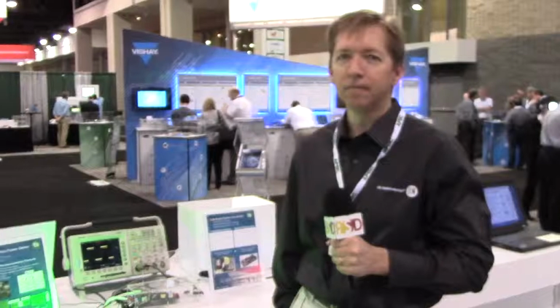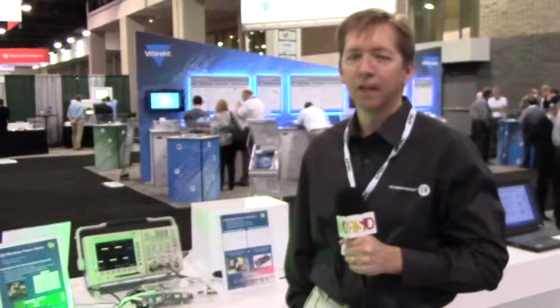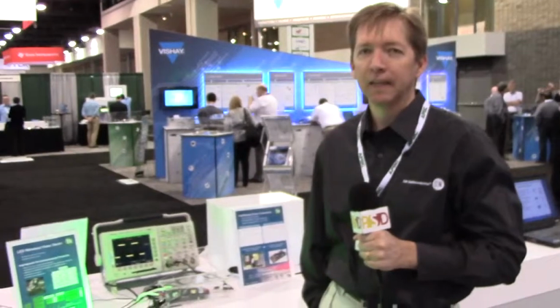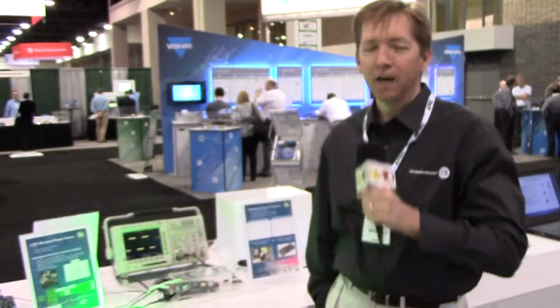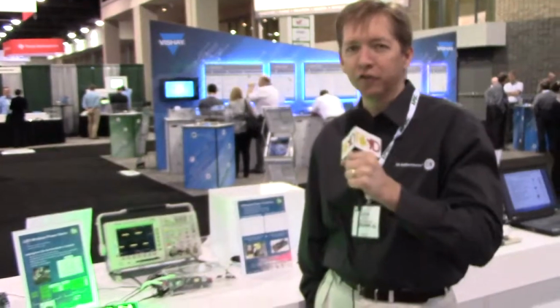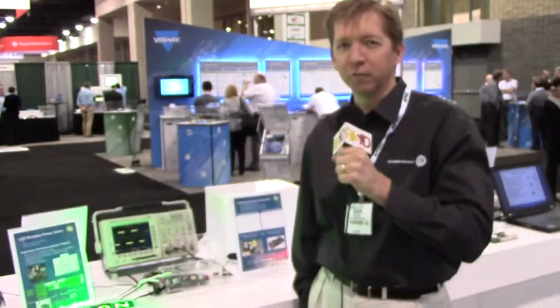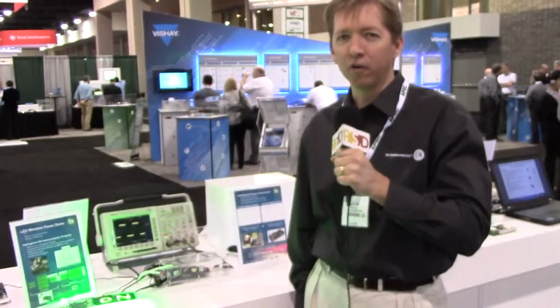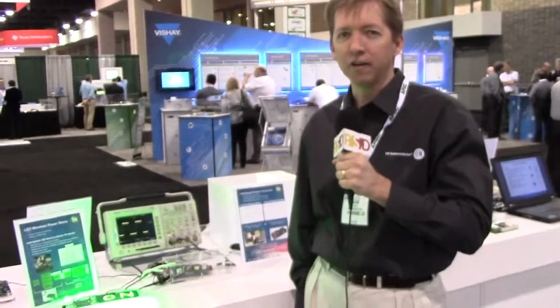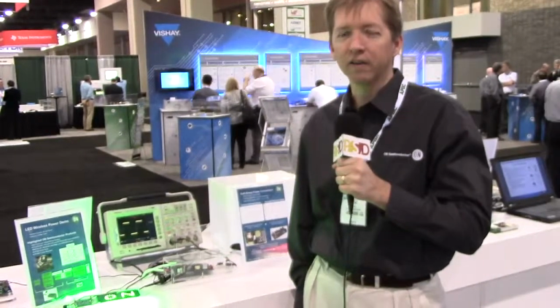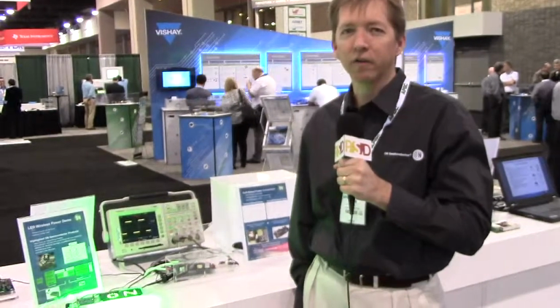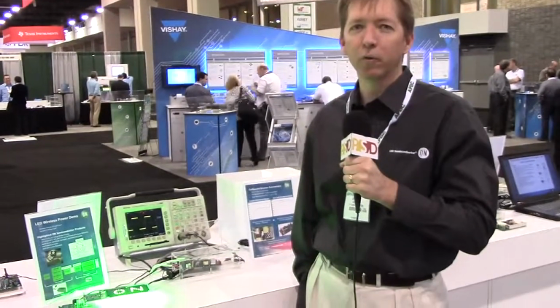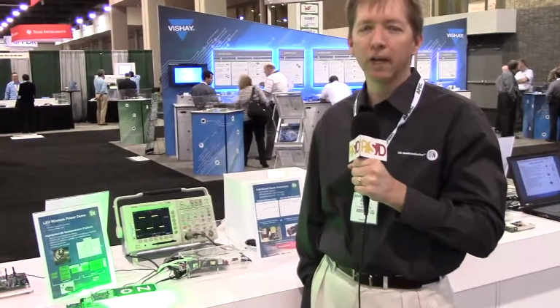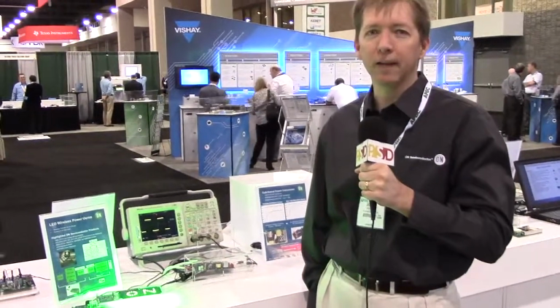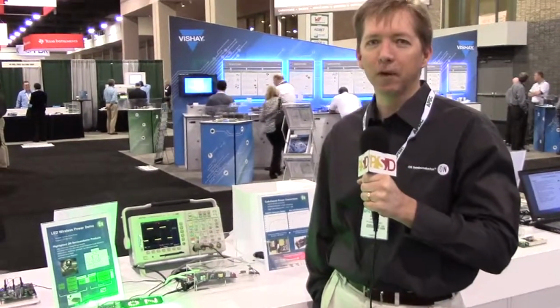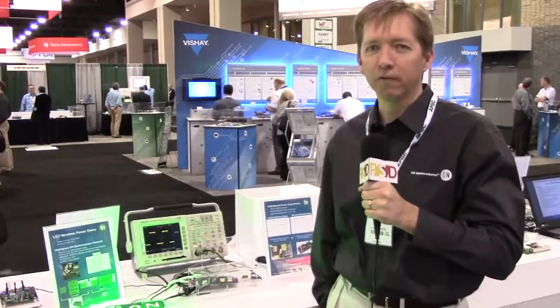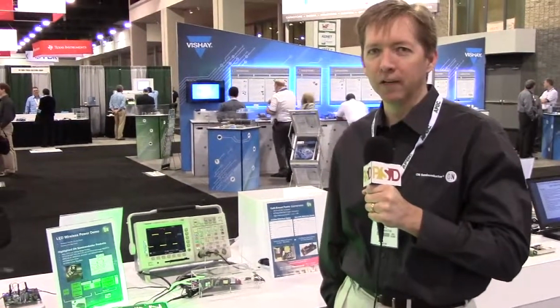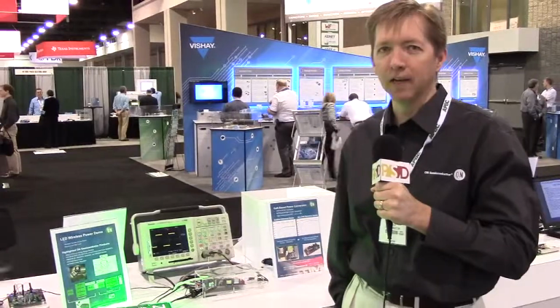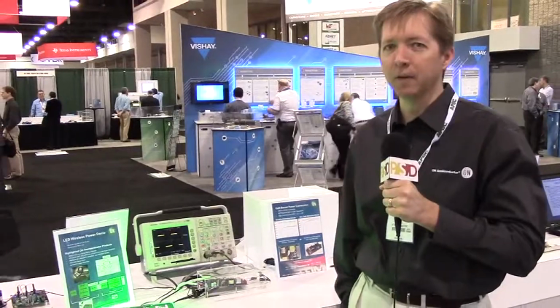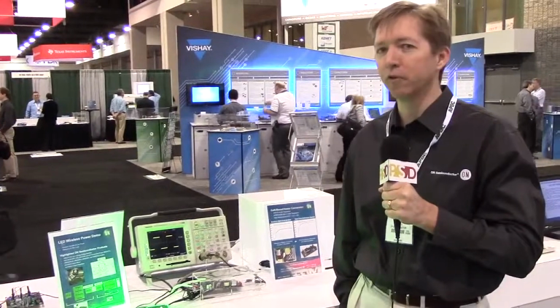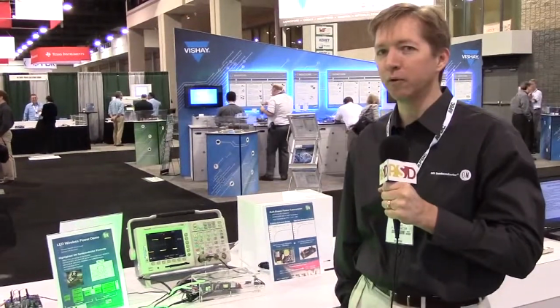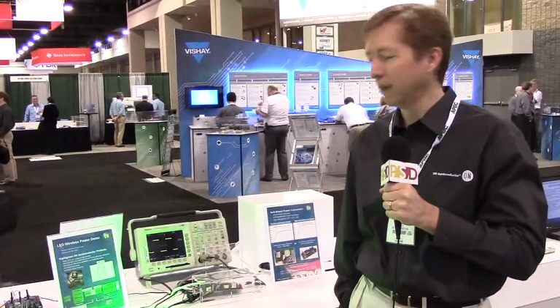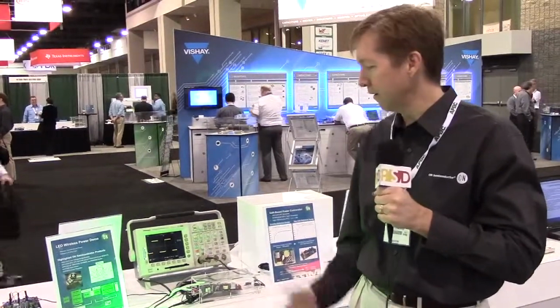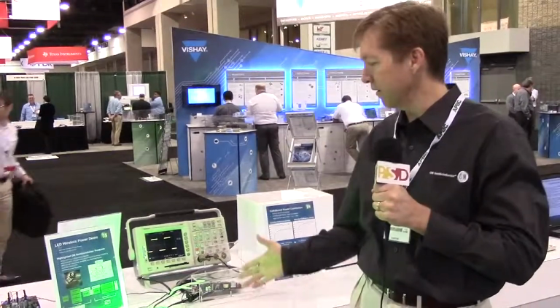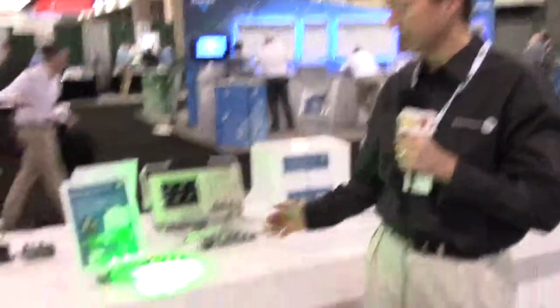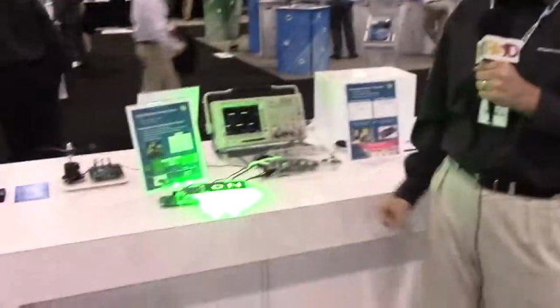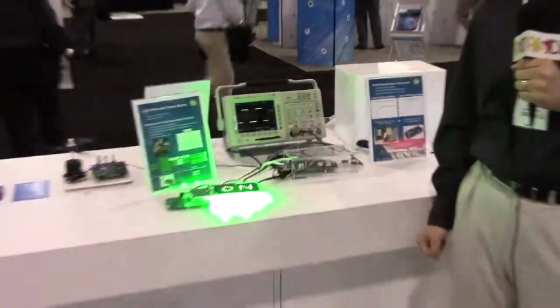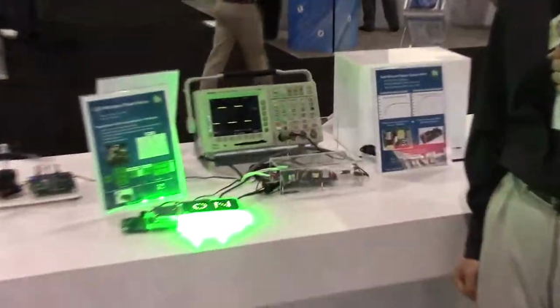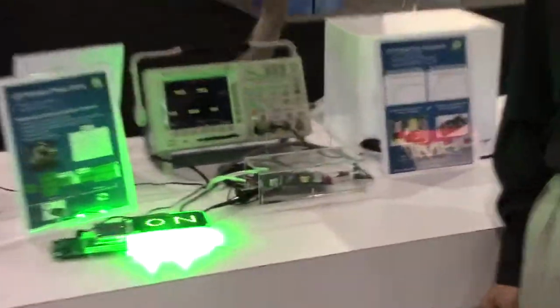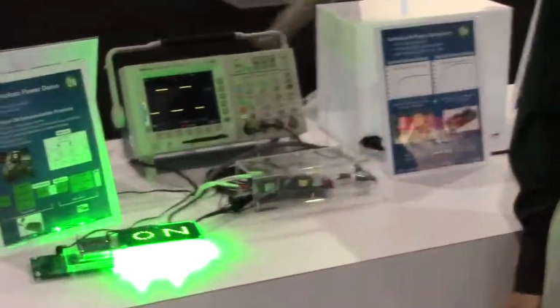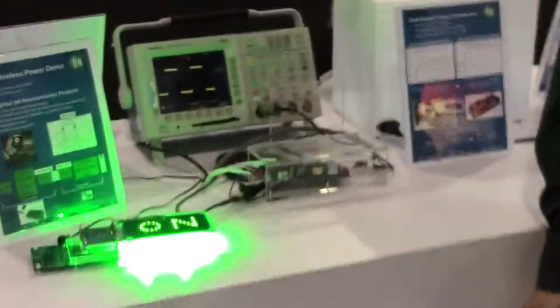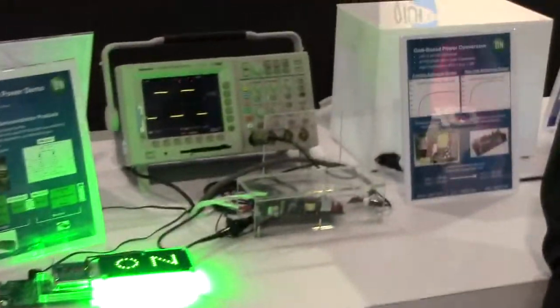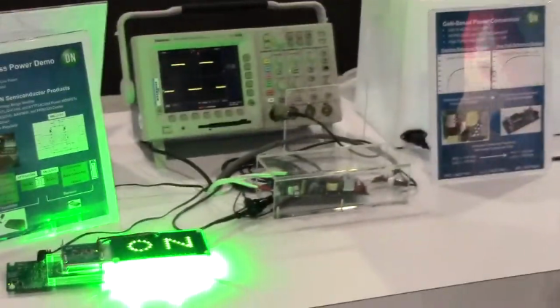Hi, this is Jason McDonald at the On Semiconductor booth at APEC 2015, and I'm here to highlight our new power conversion solution using gallium nitride.